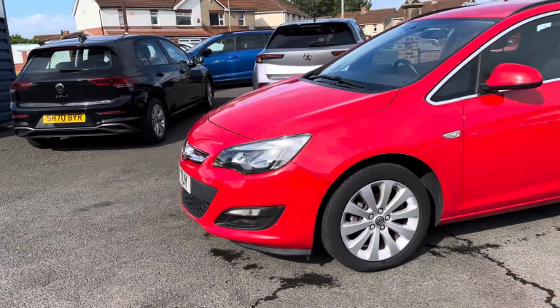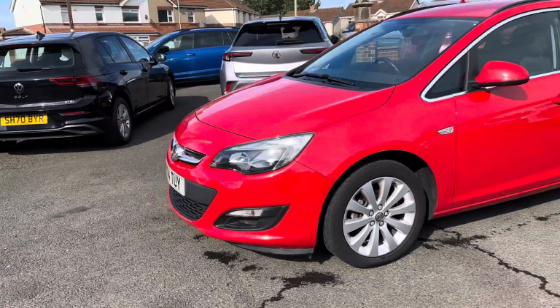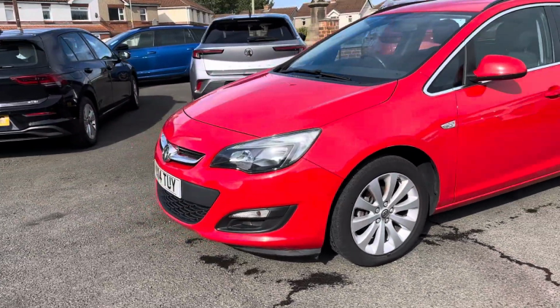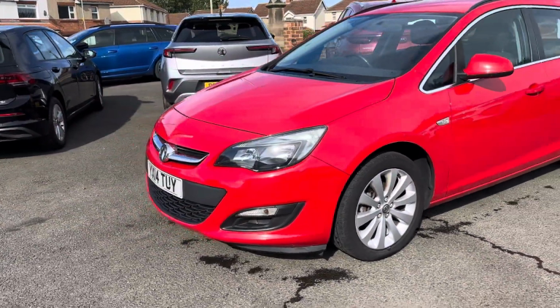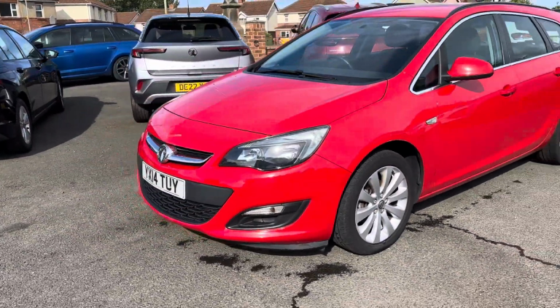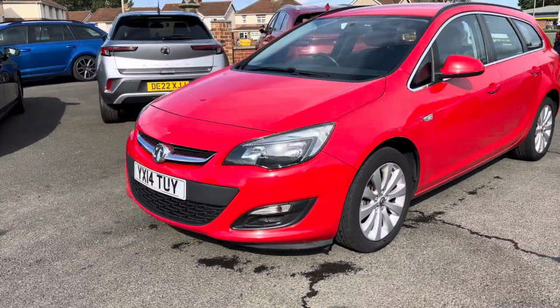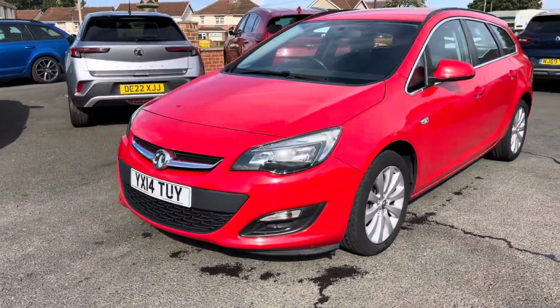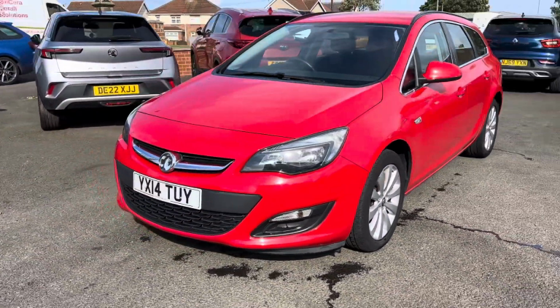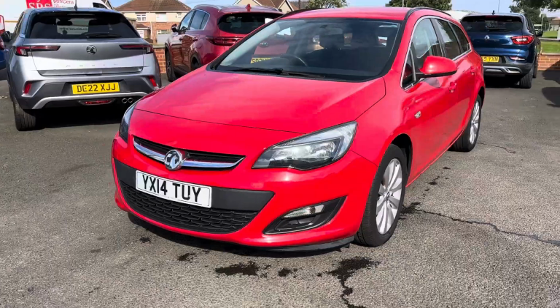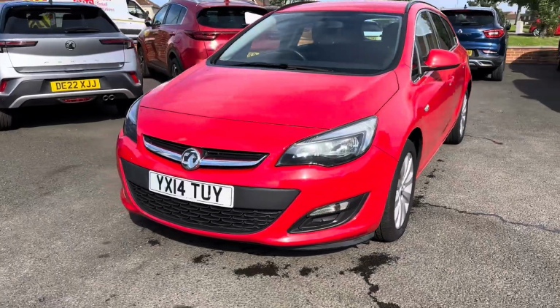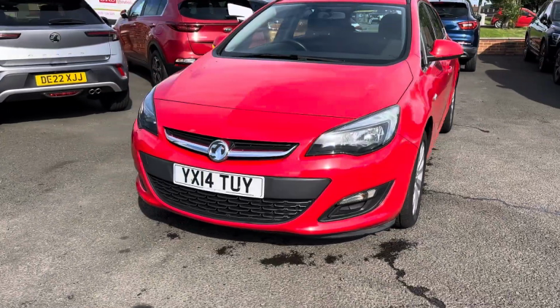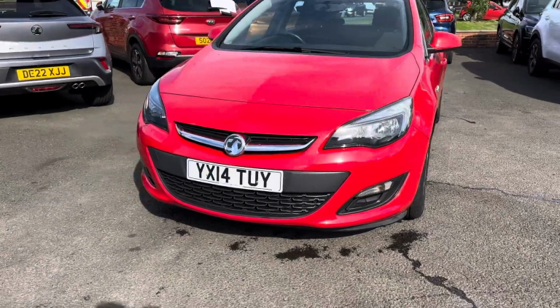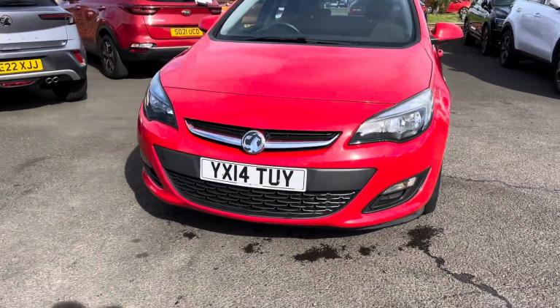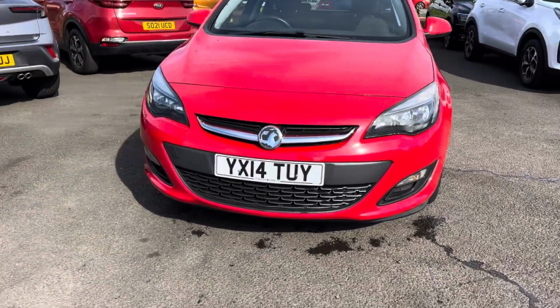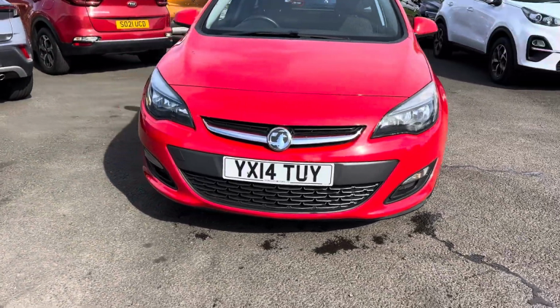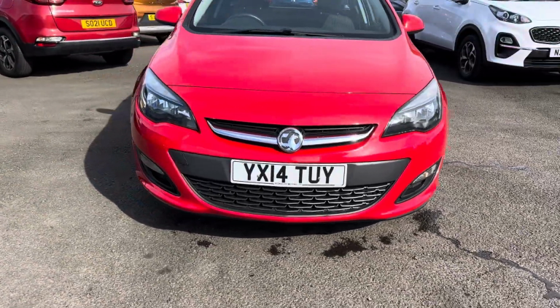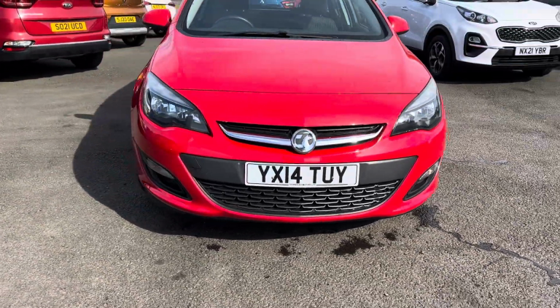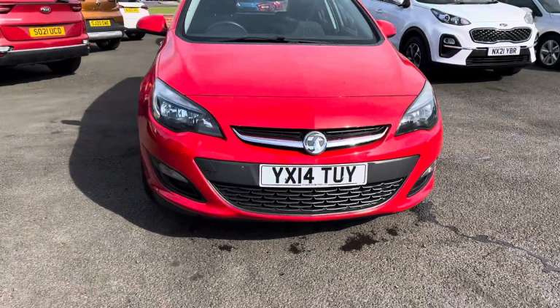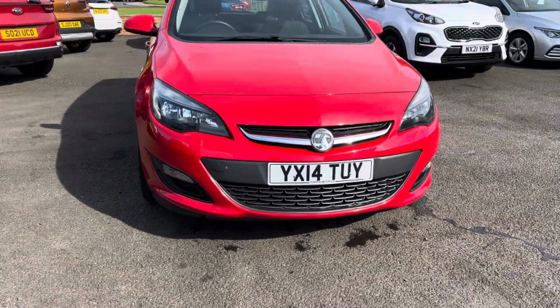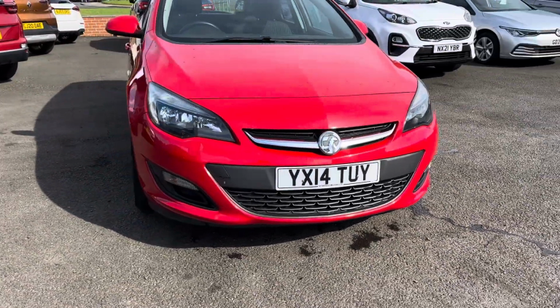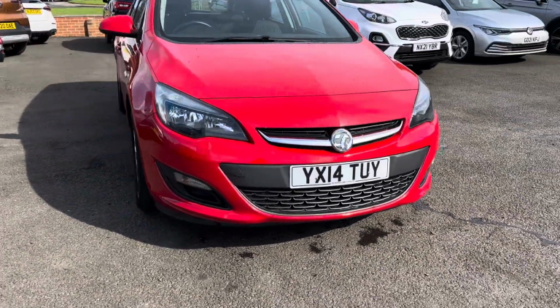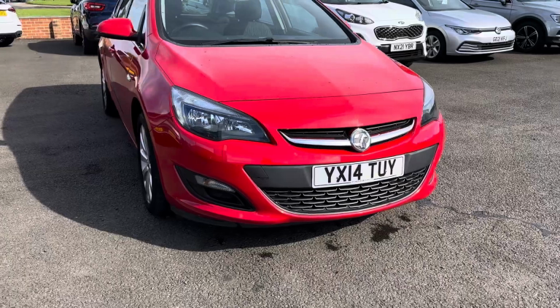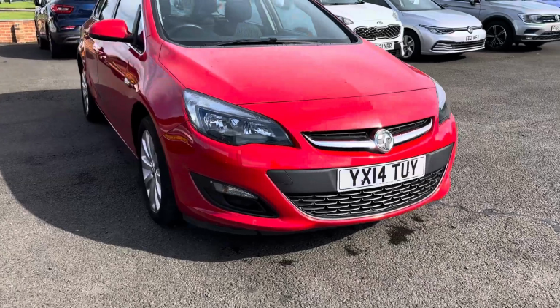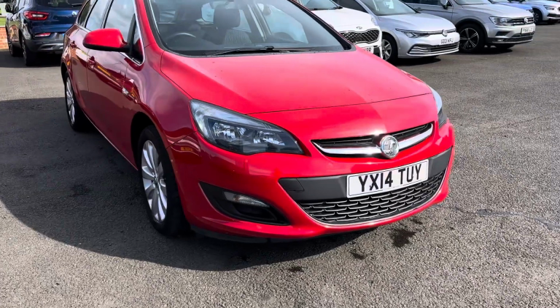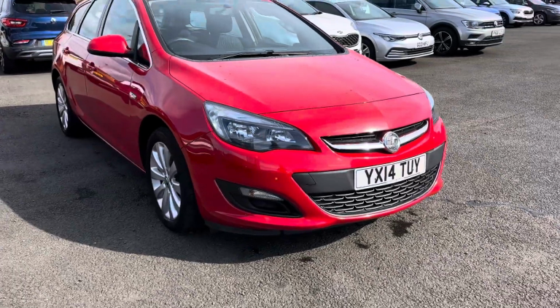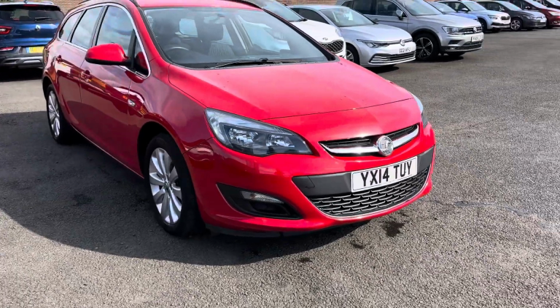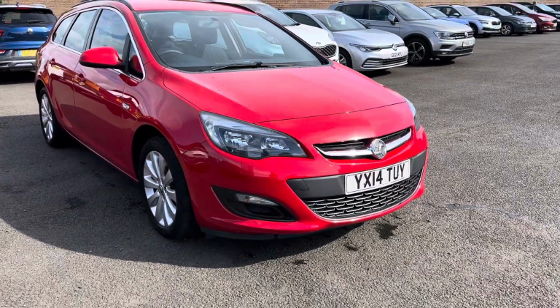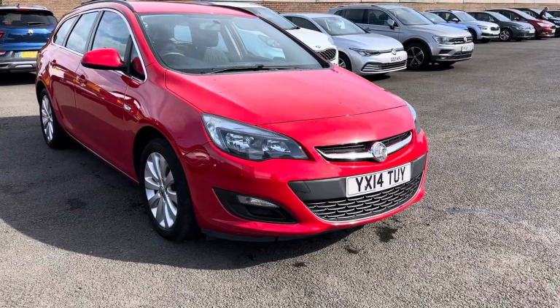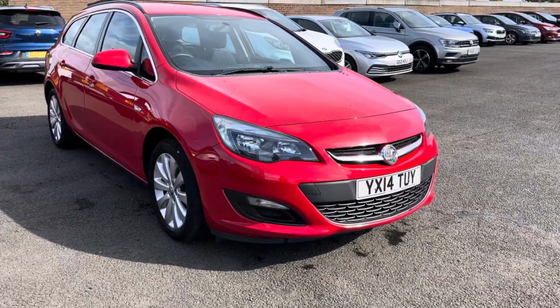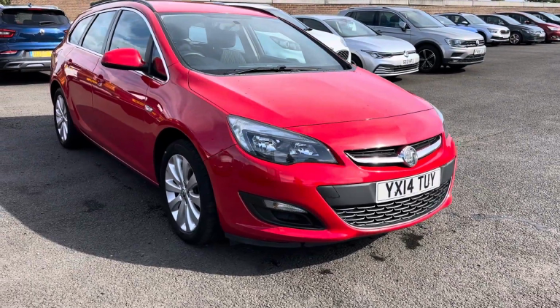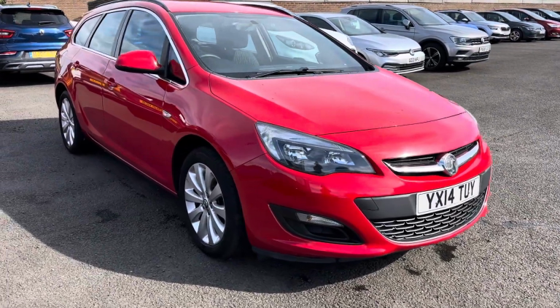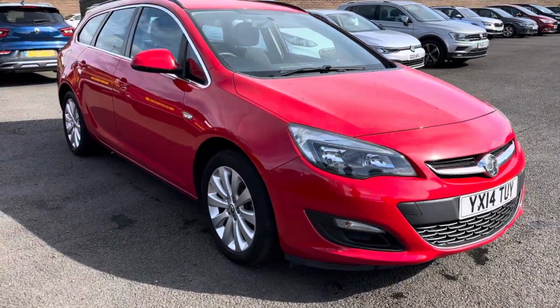This is the 1.6 petrol engine with a 5-speed manual gearbox on a 14 plate. It was registered on the 26th of March 2014, and it's only got 54,600 and something on the clock.